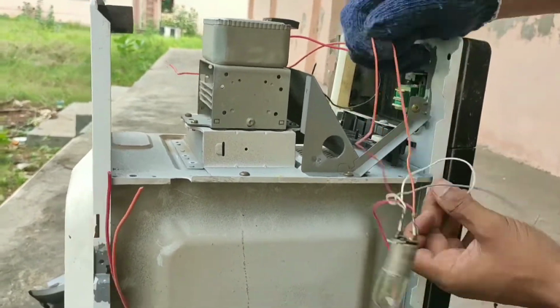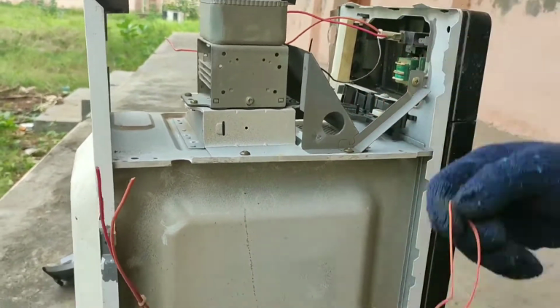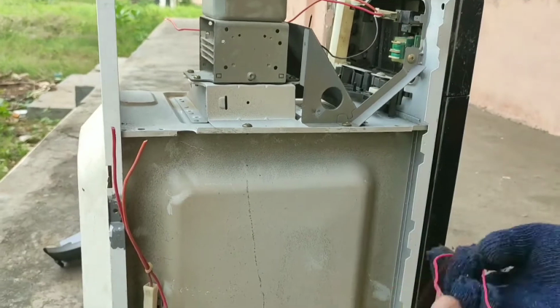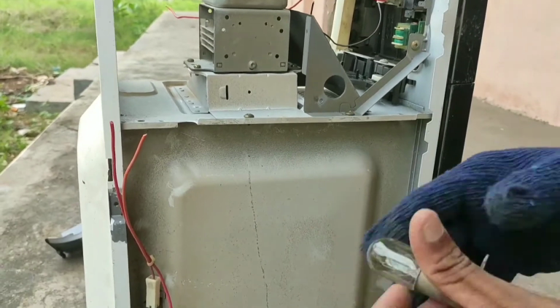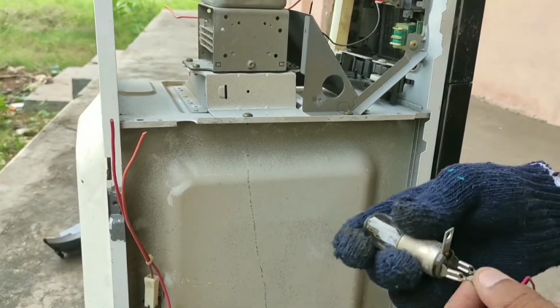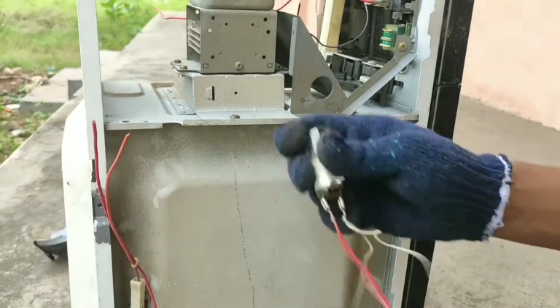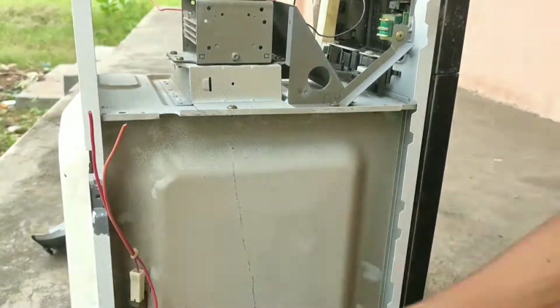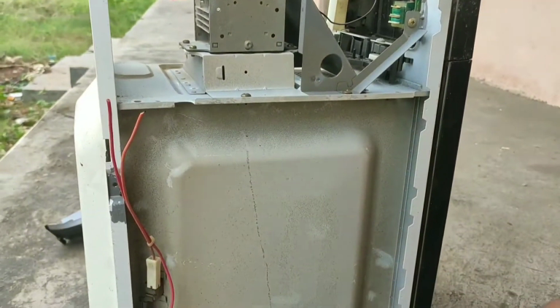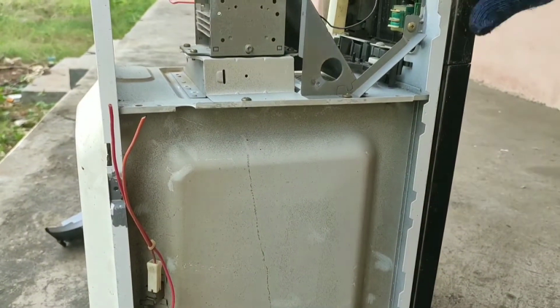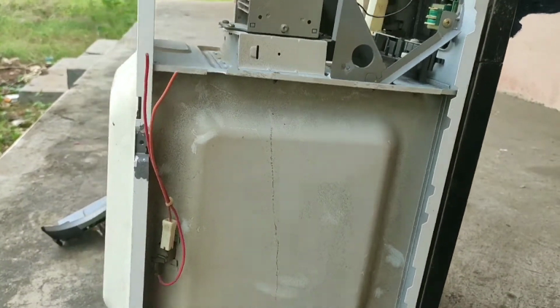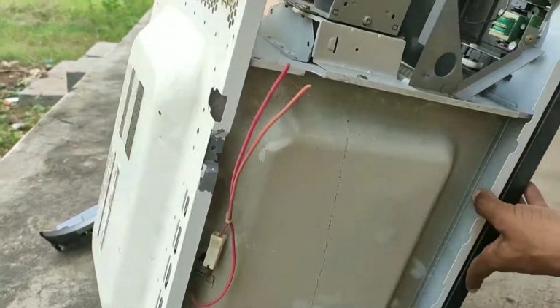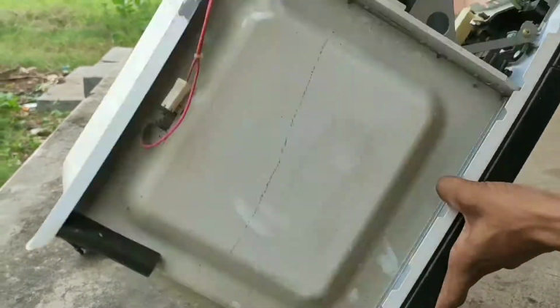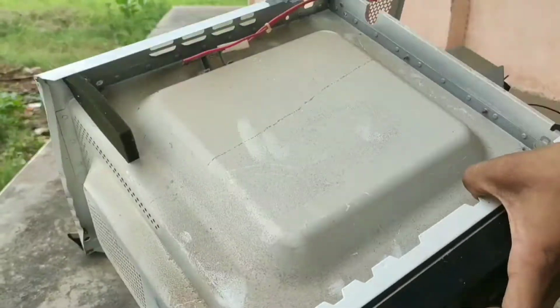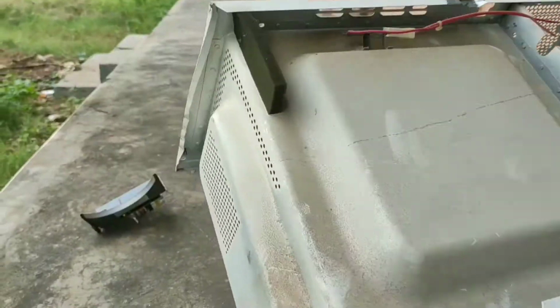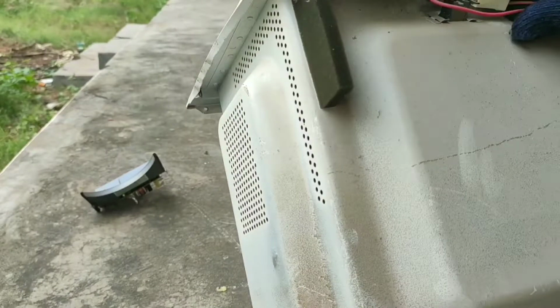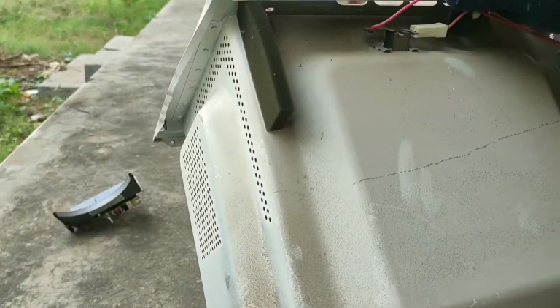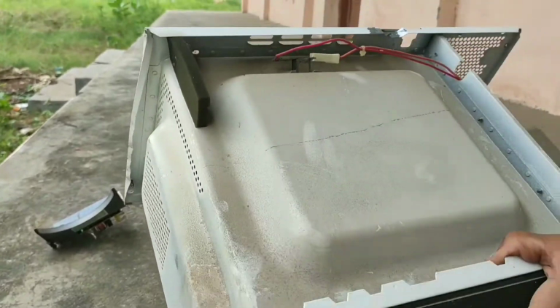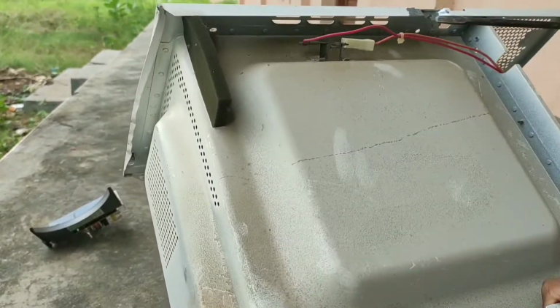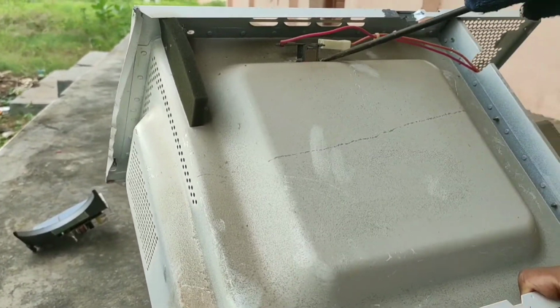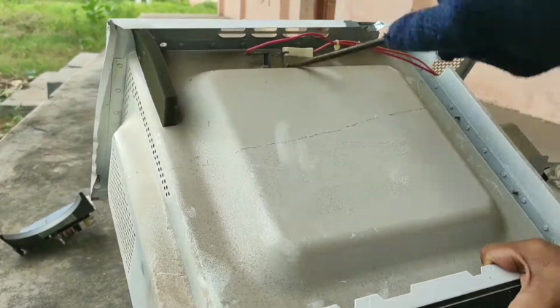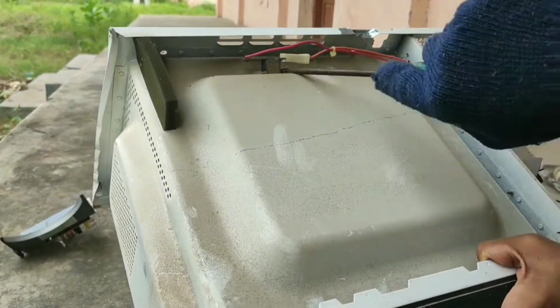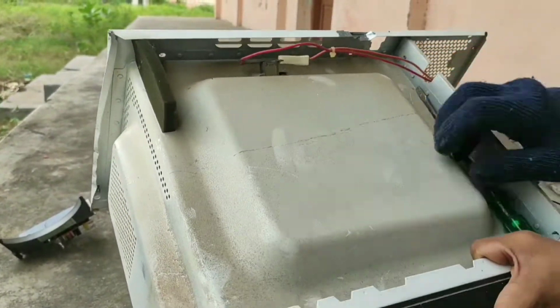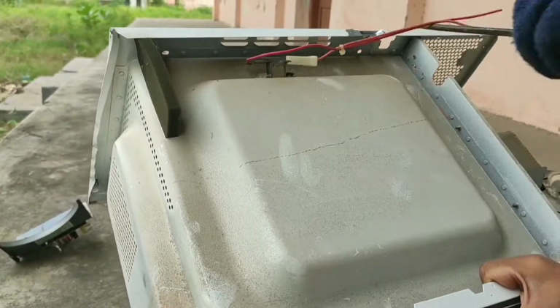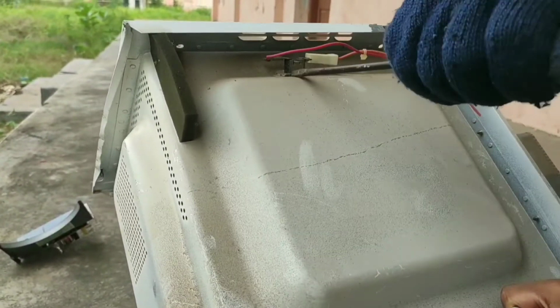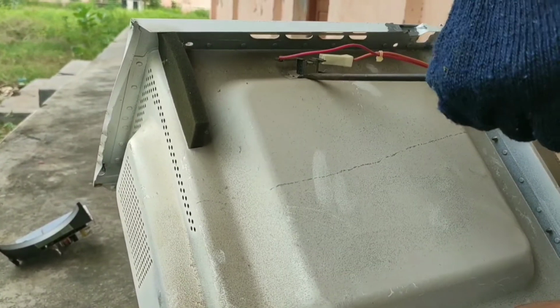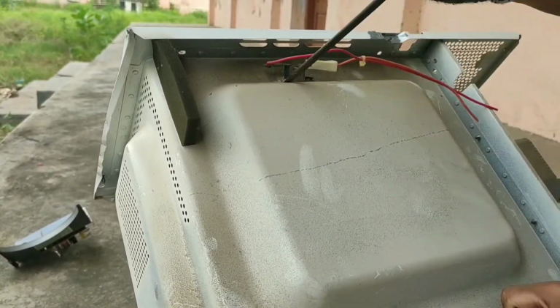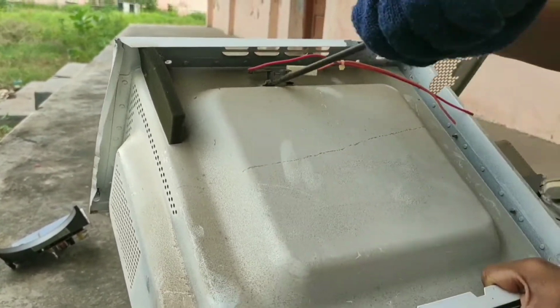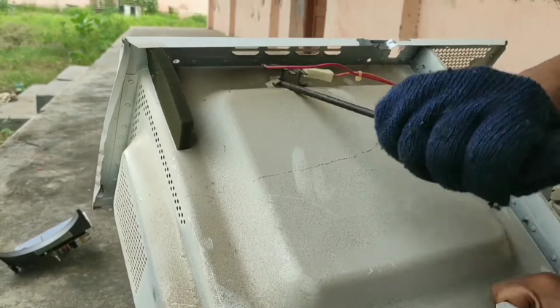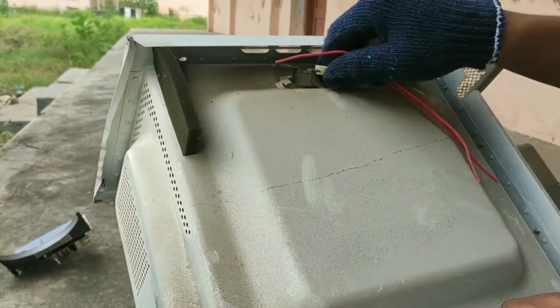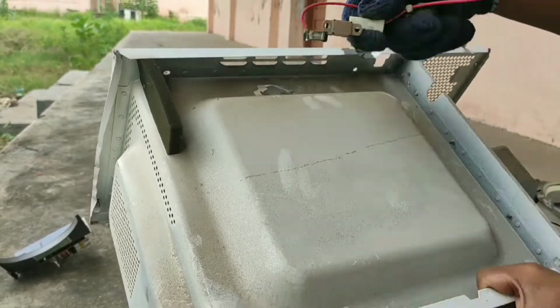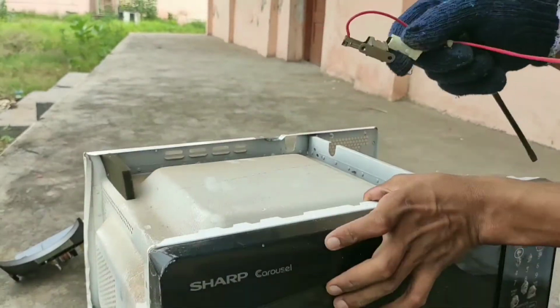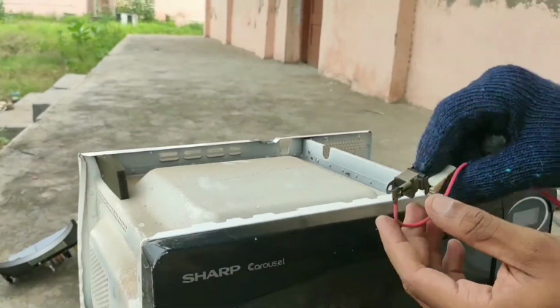Here we have a thermostat which cuts the supply when the temperature inside the microwave exceeds the maximum temperature.